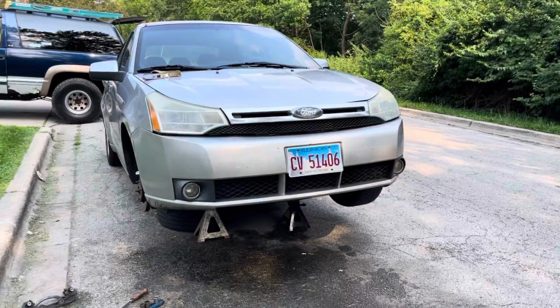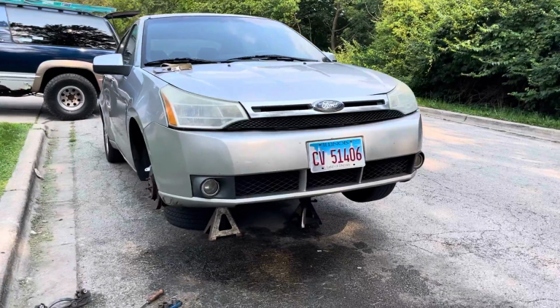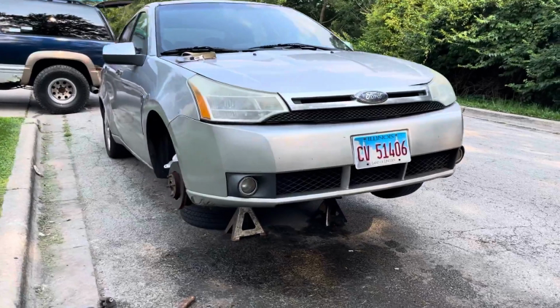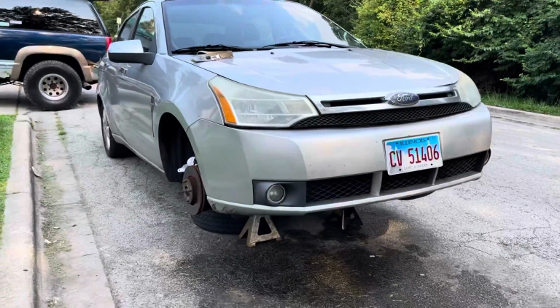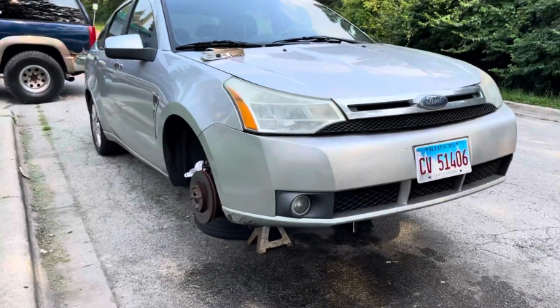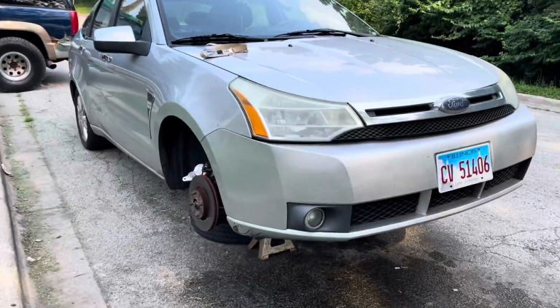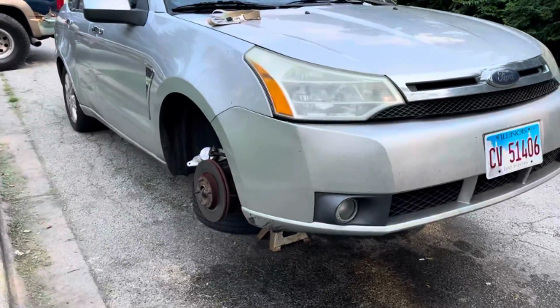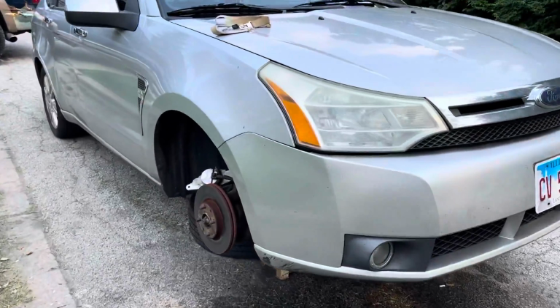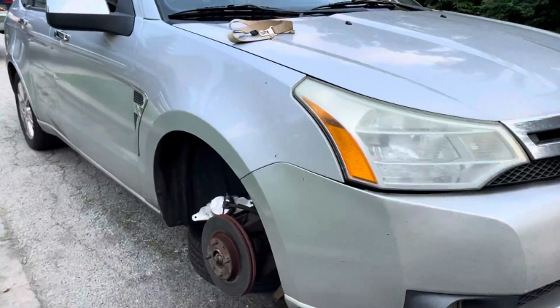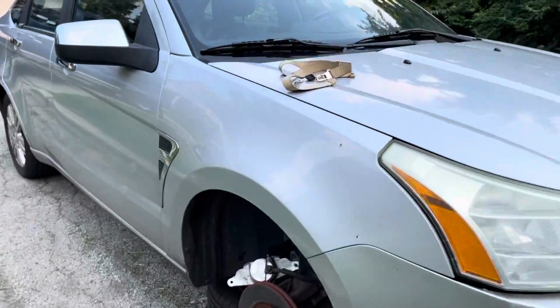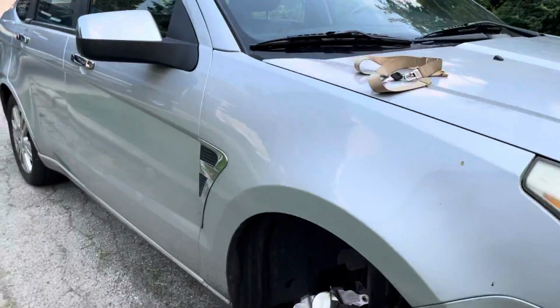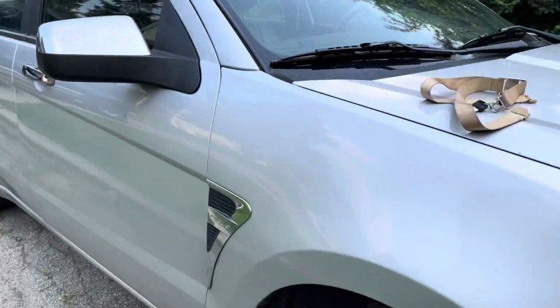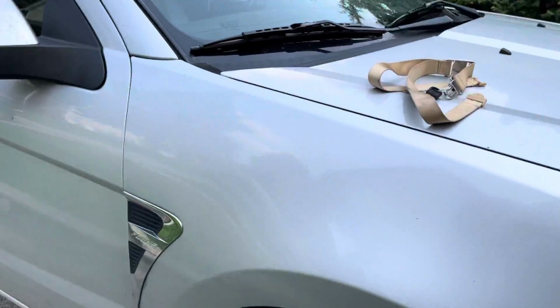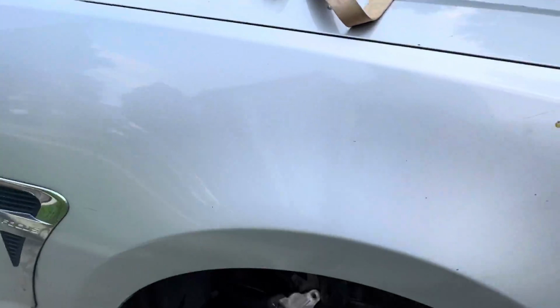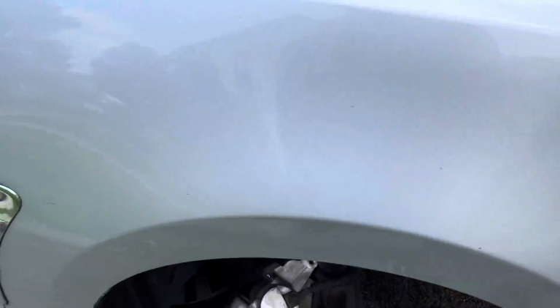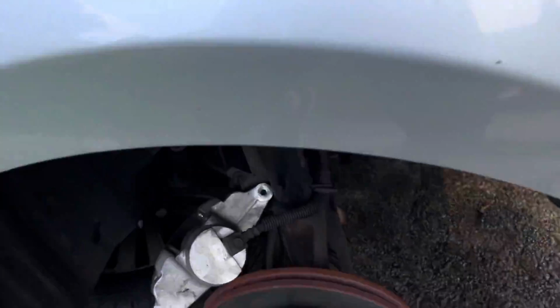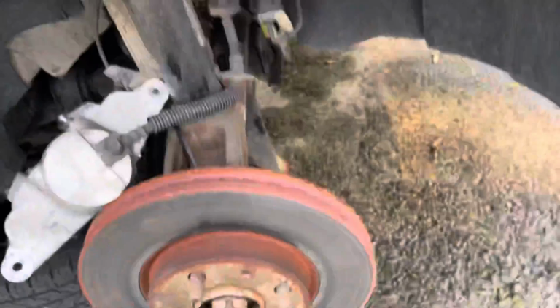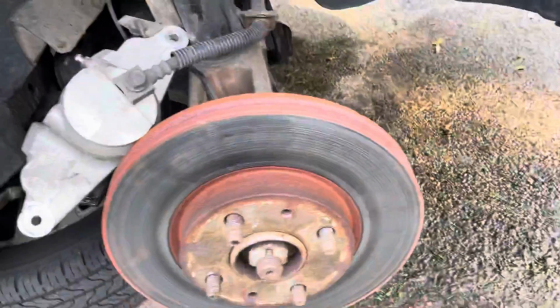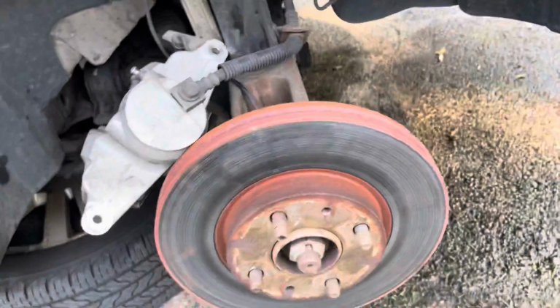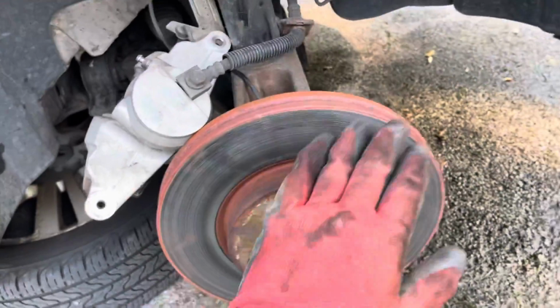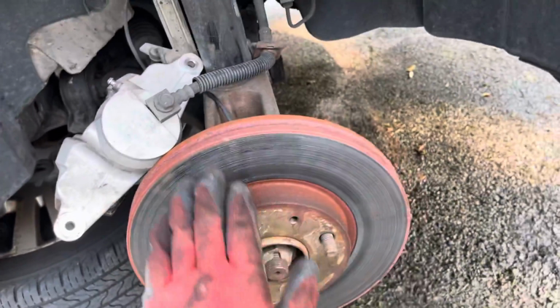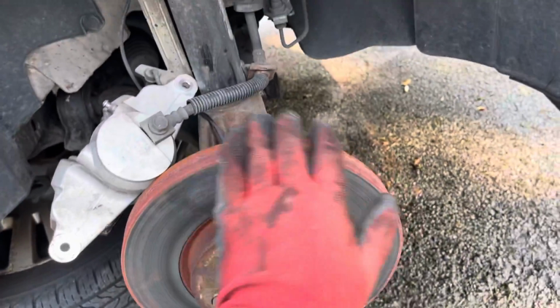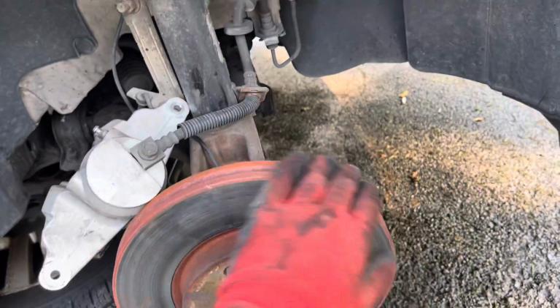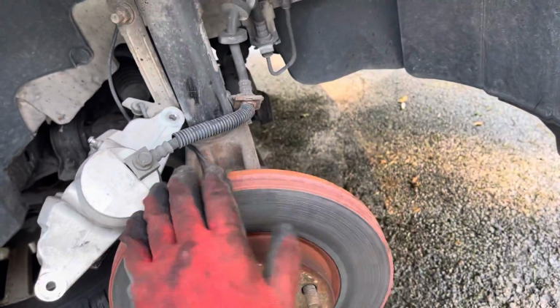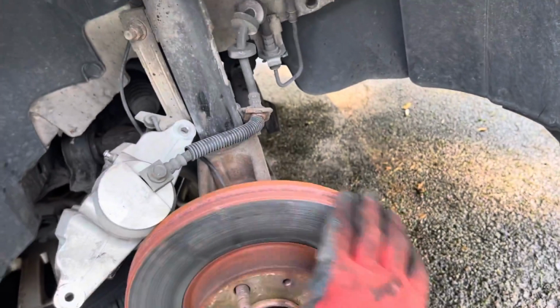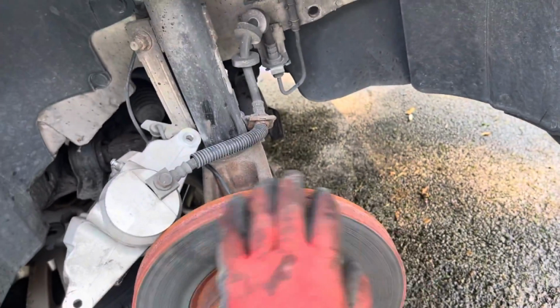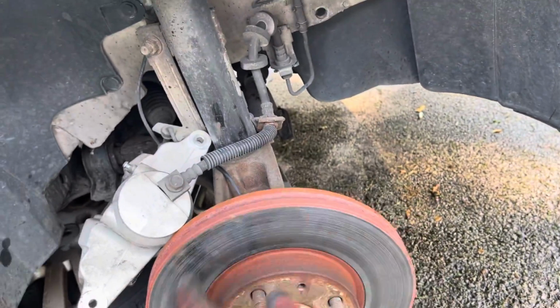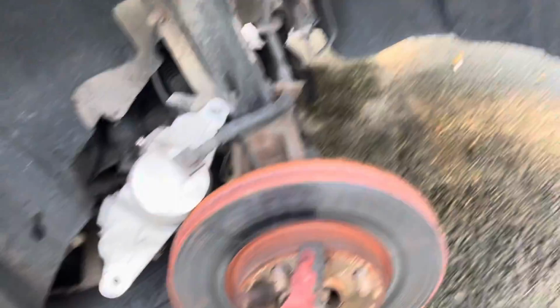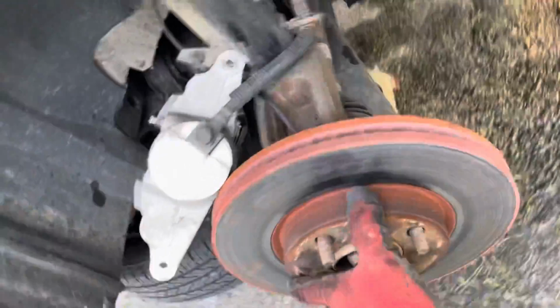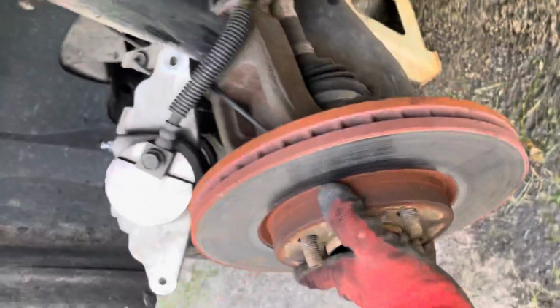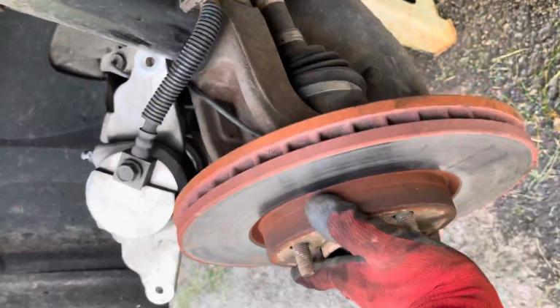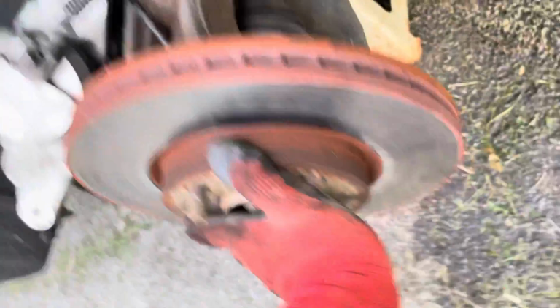Back to the Ford again — showing what some burnt brakes look like. This rotor pretty much caught on fire, that's why the steel turned that color.